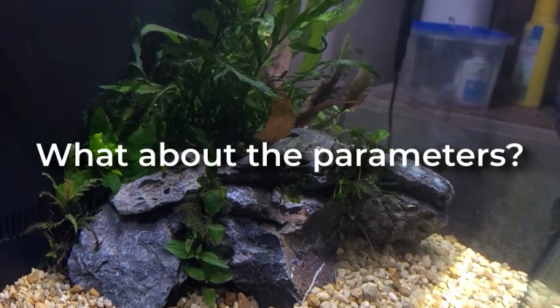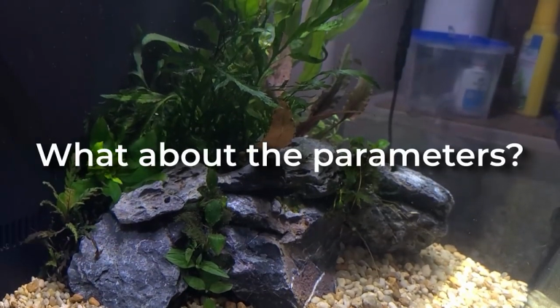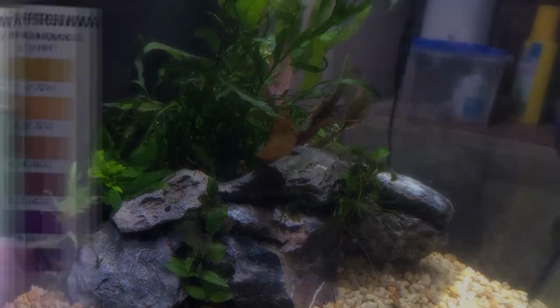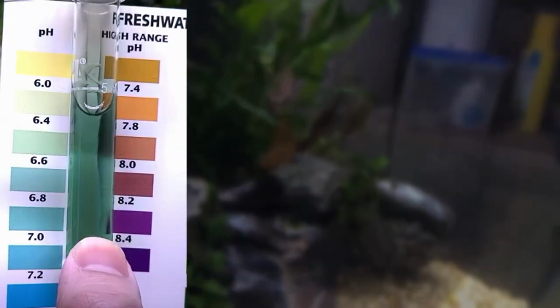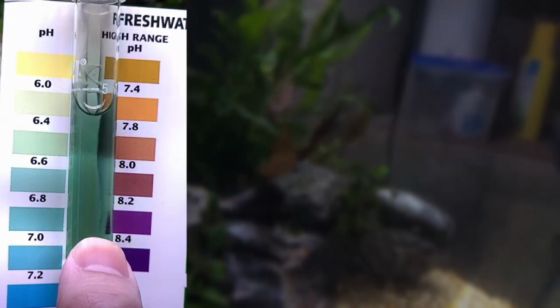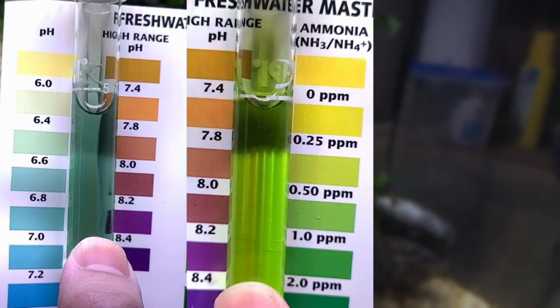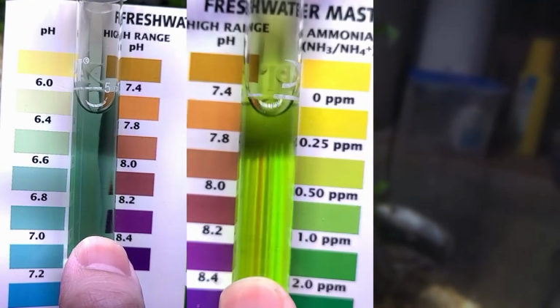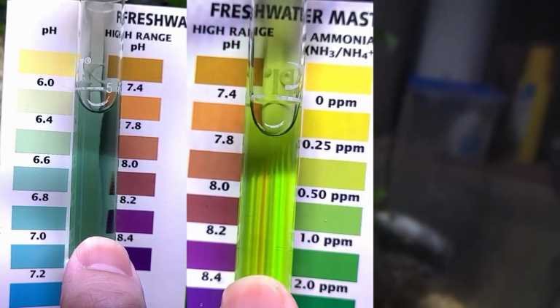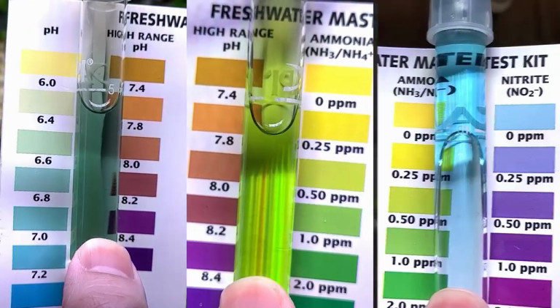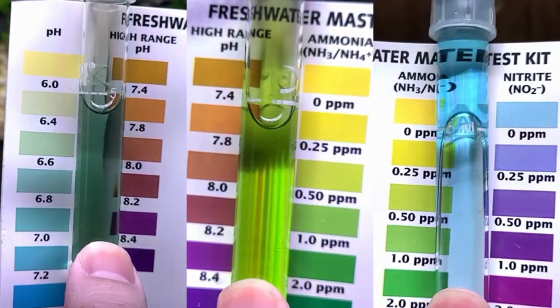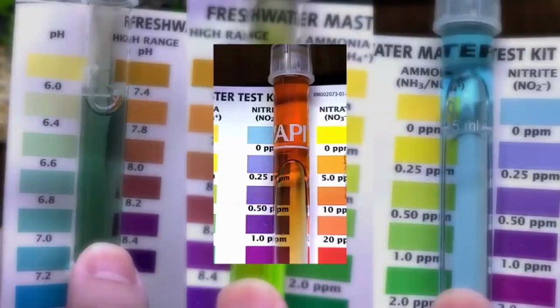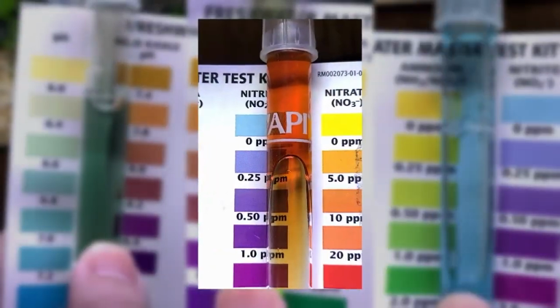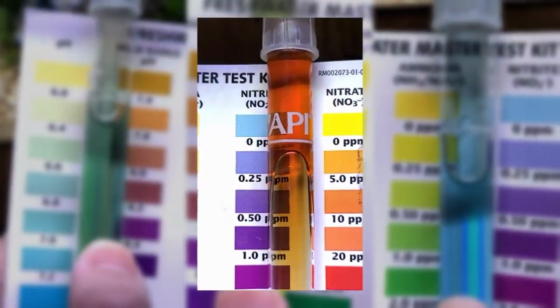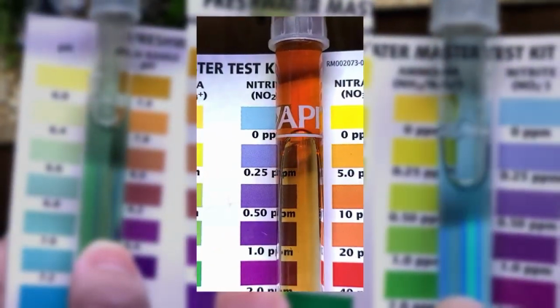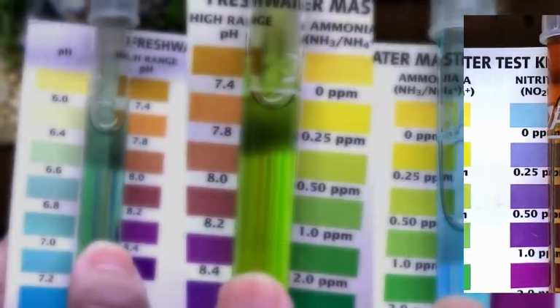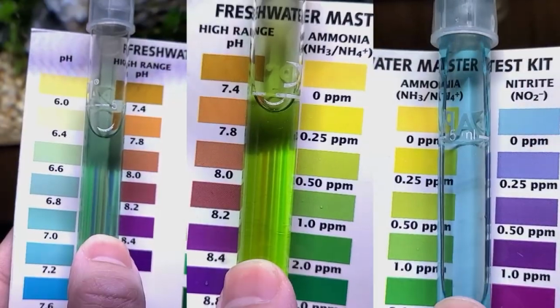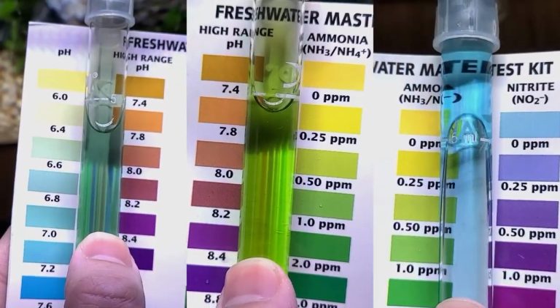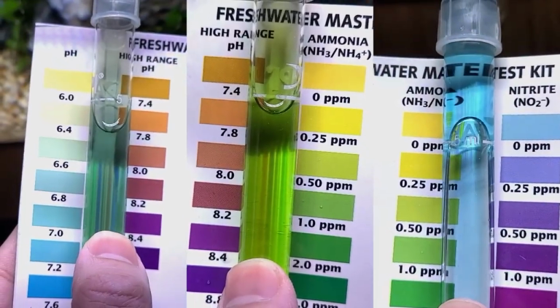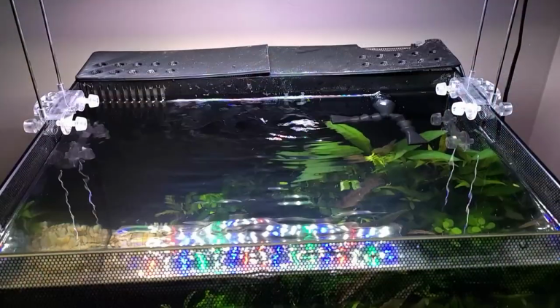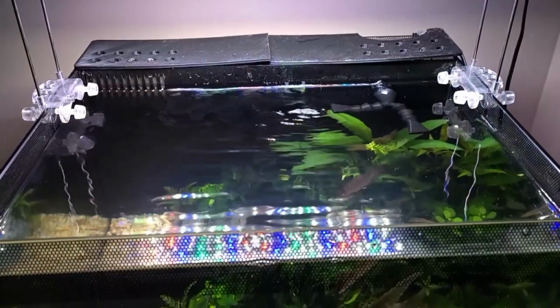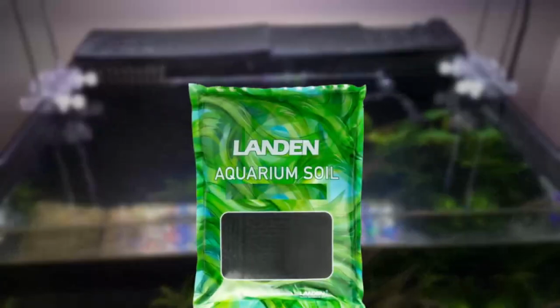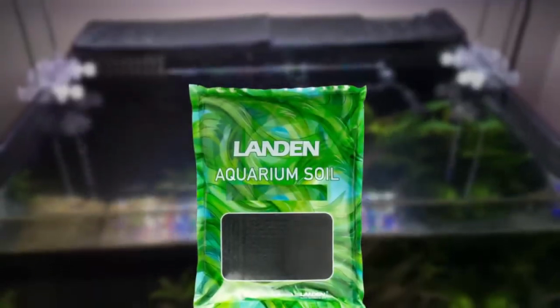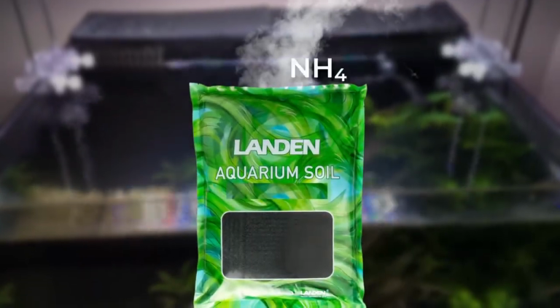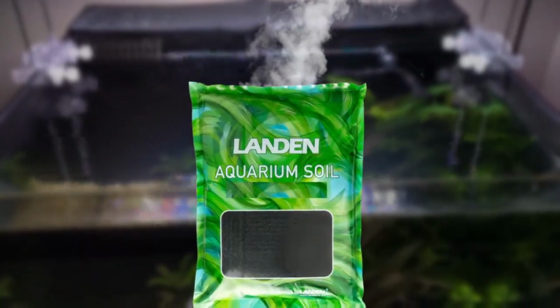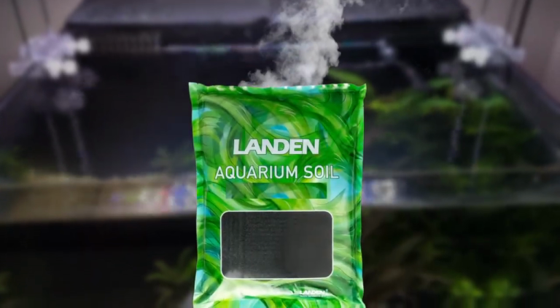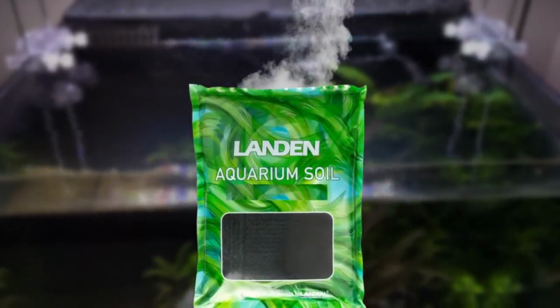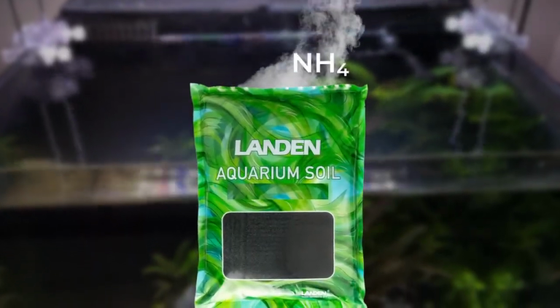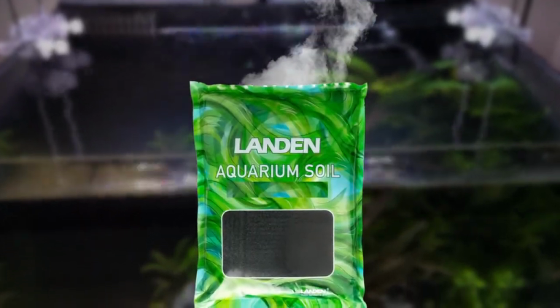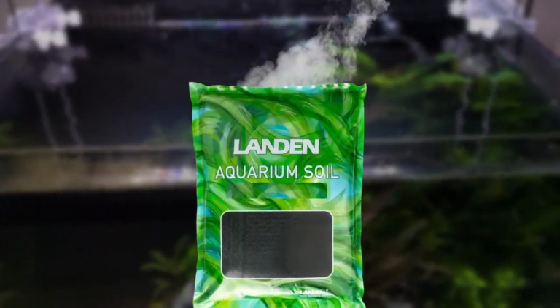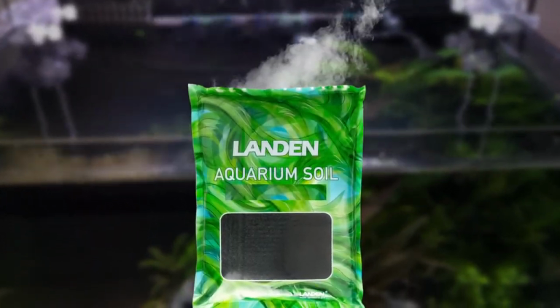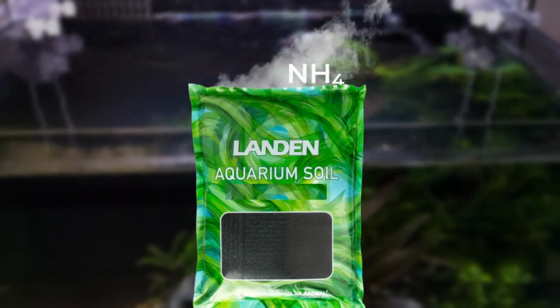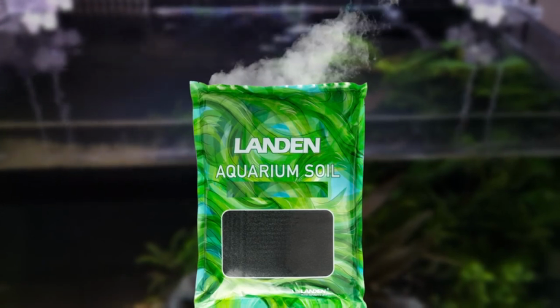What about the parameters? 6.6 pH, 1 ppm of ammonia, 0 nitrite, and 10 ppm of nitrate. These results are pretty standard, as I expected Aqua Soil to release ammonia into the water for a short period to initiate the nitrogen cycle.